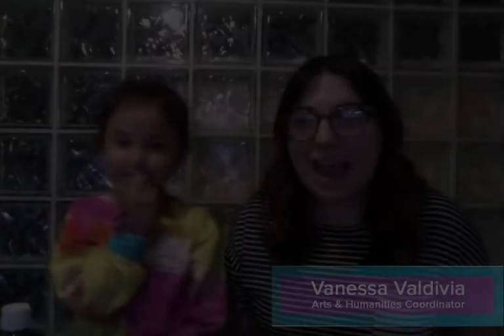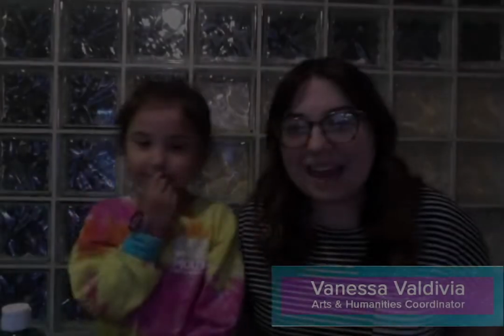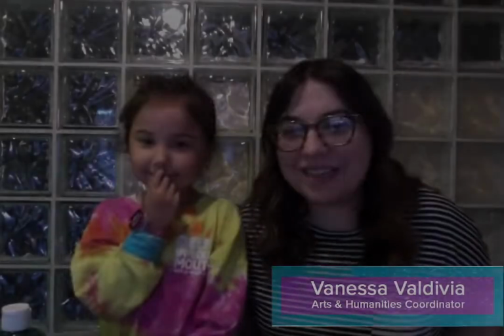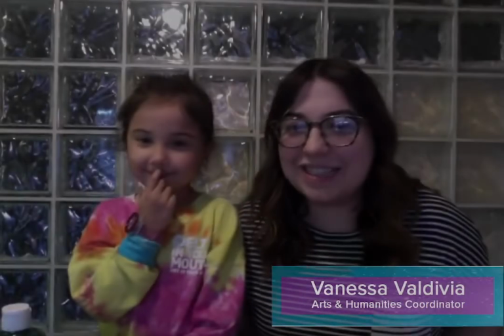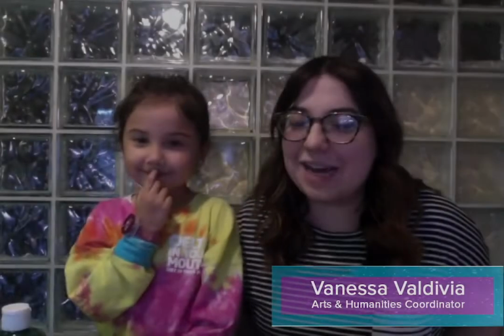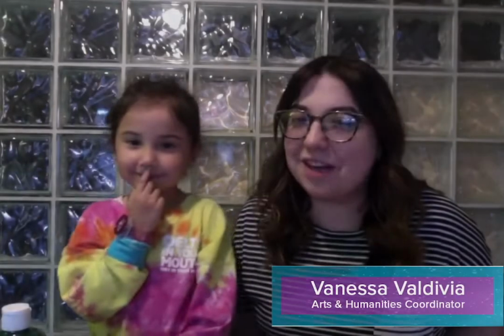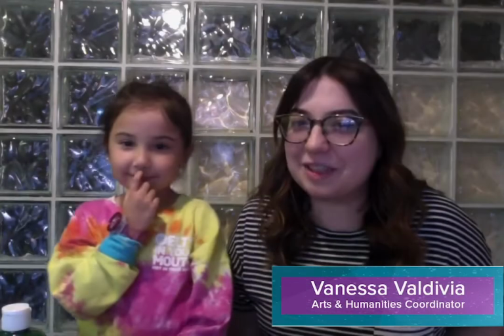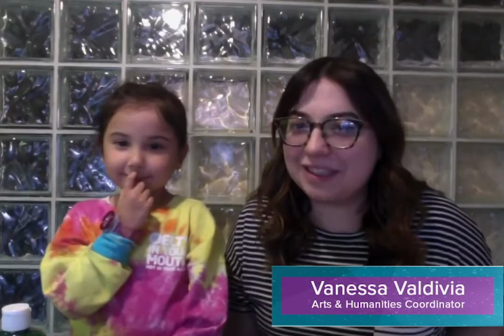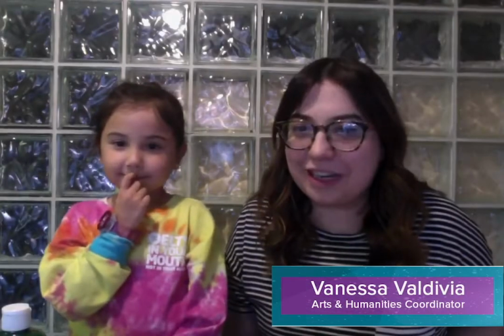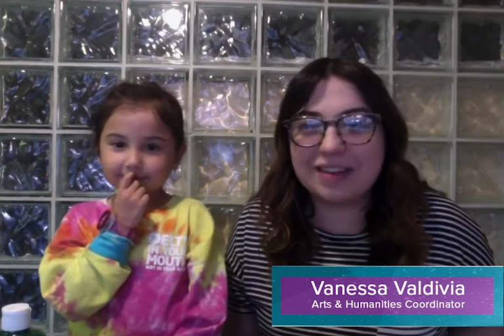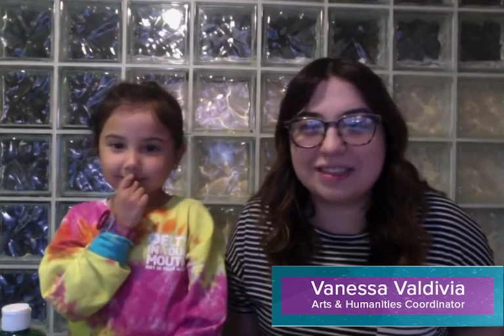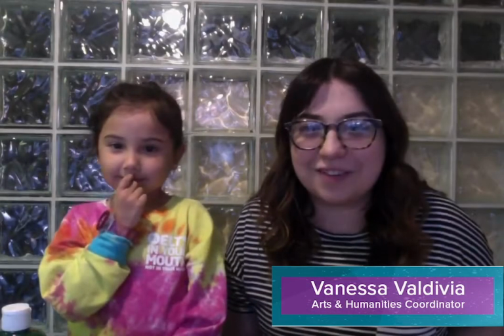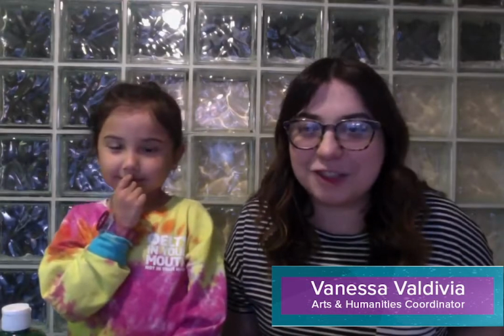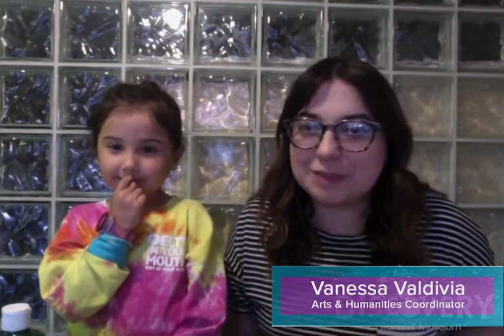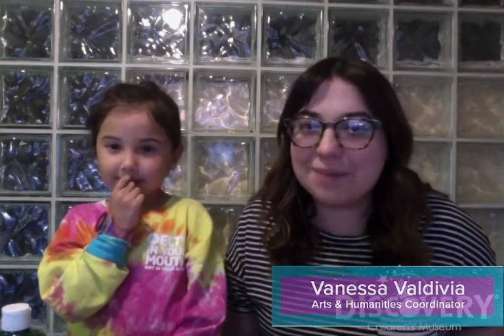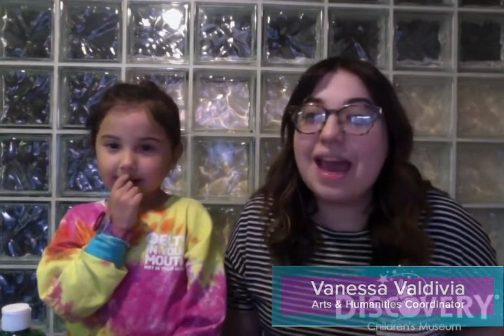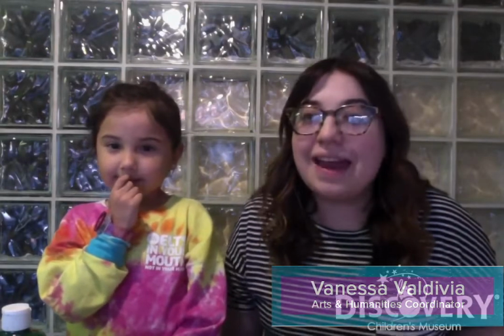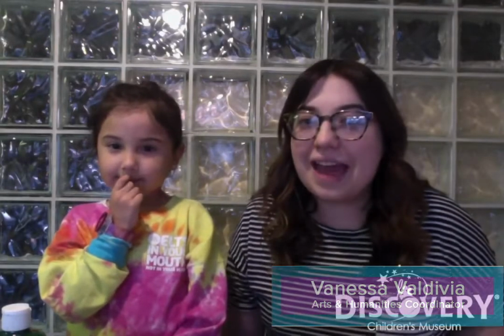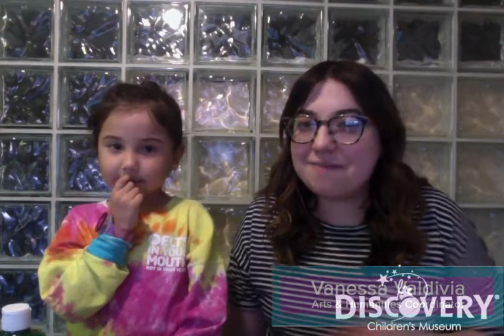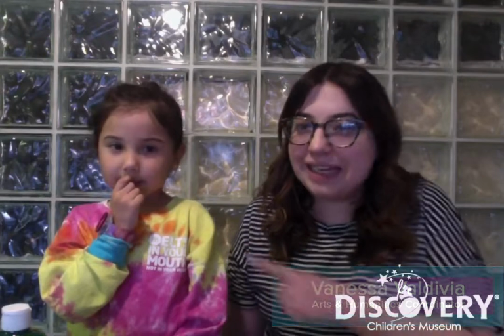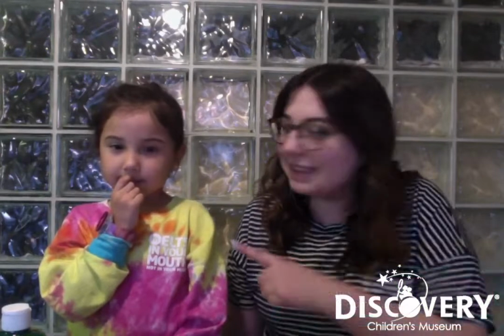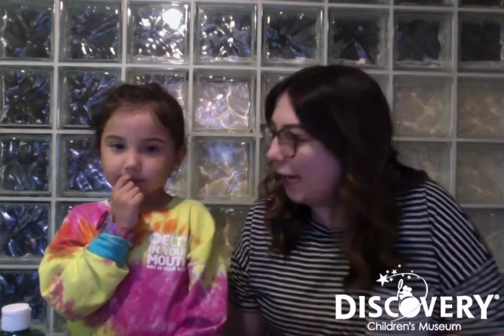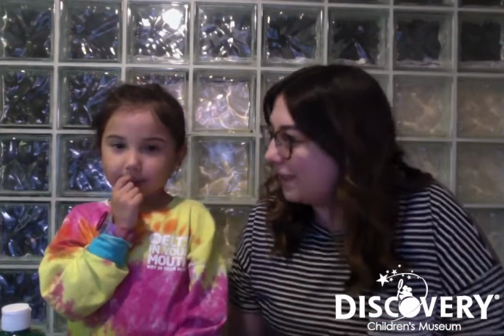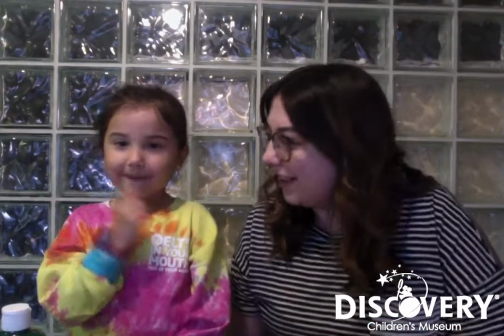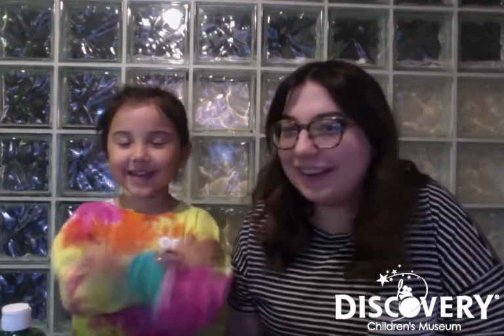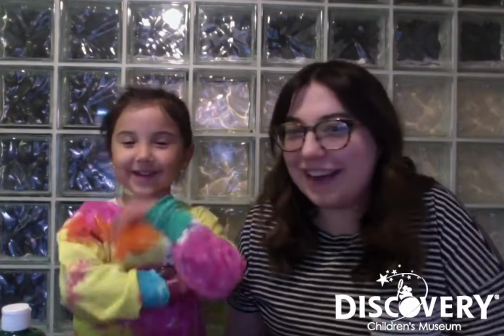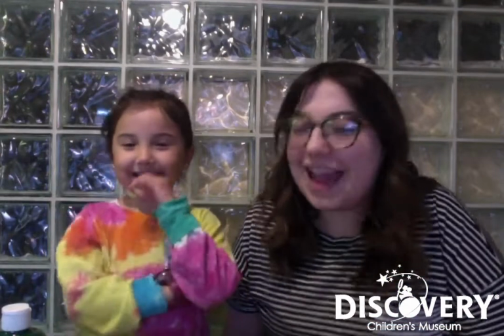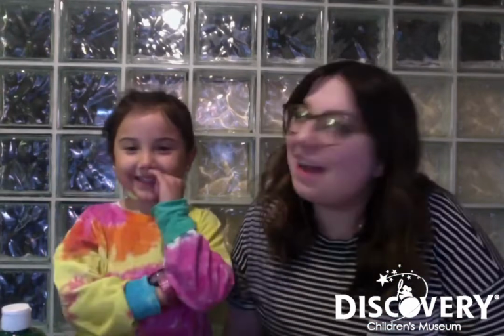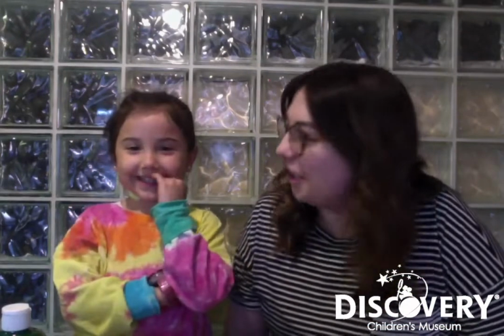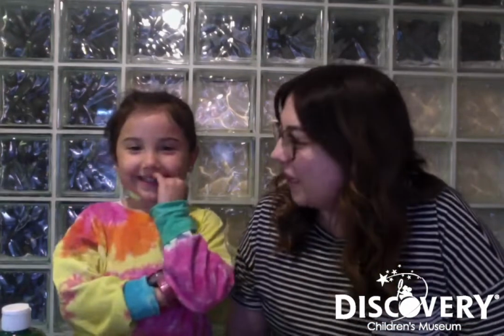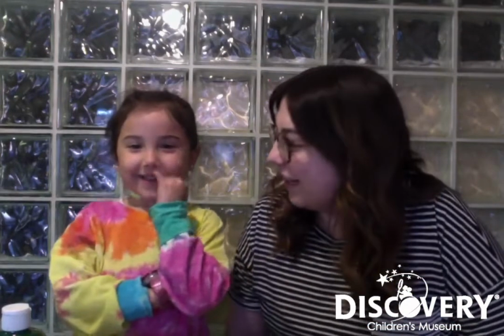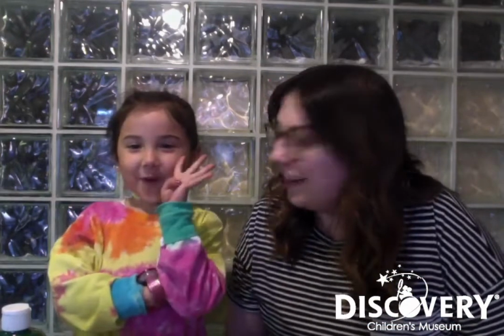Hi, I'm Vanessa. I'm the Arts and Humanities Coordinator at the Discovery Children's Museum, and I have my niece named Vera. And how old are you, Vera? Four.